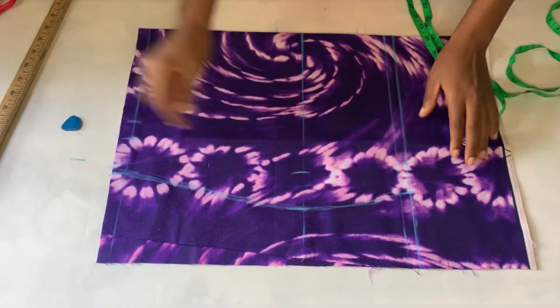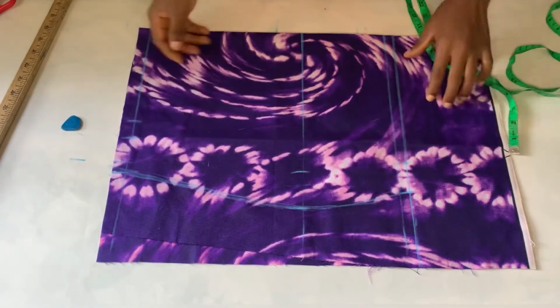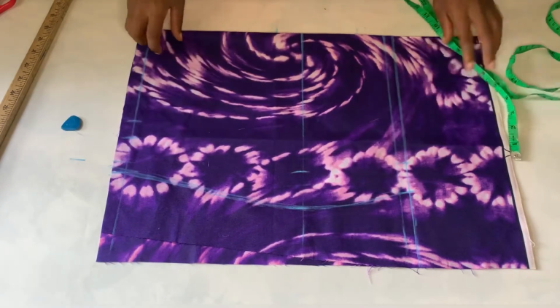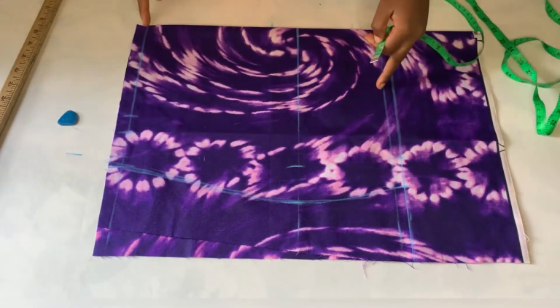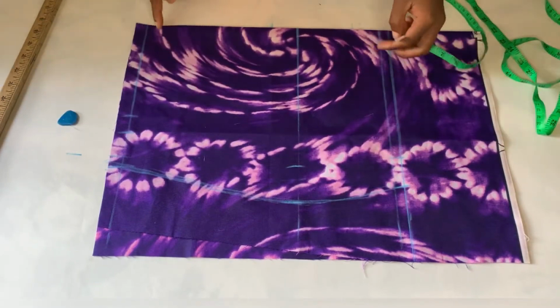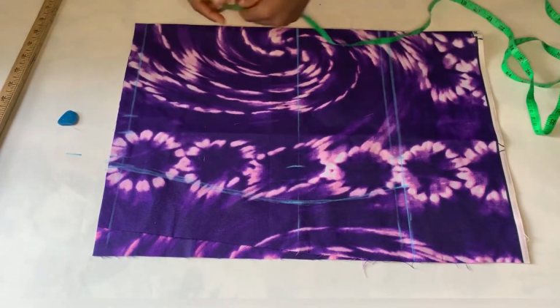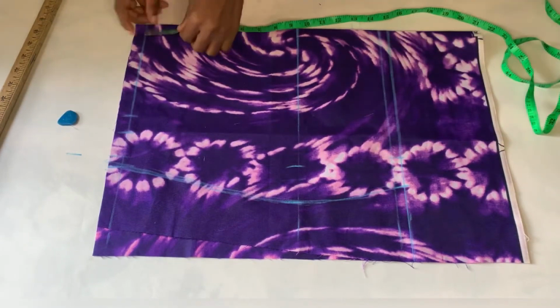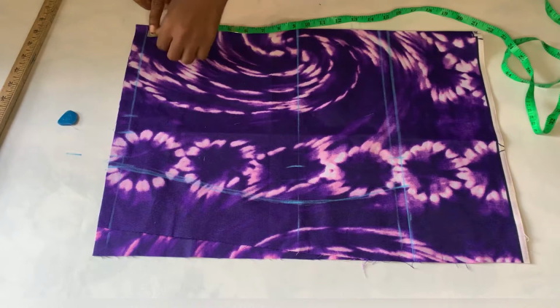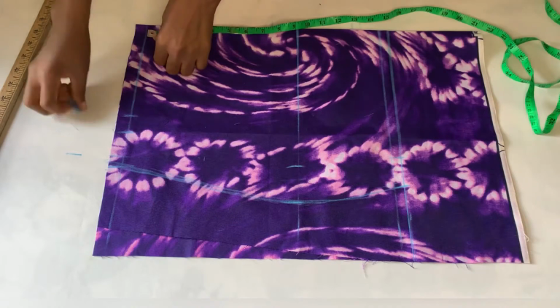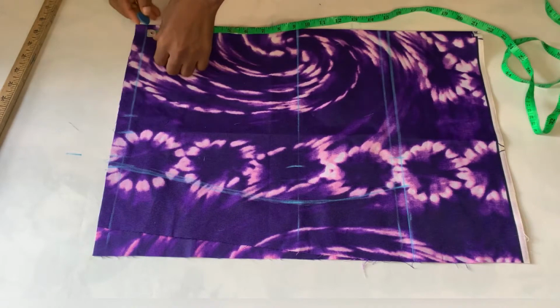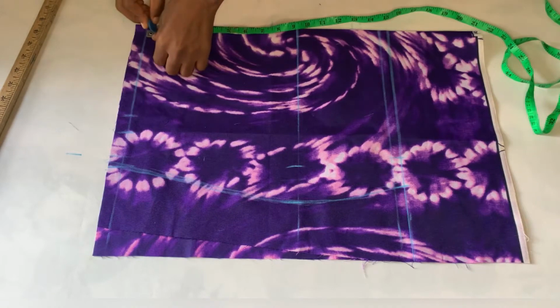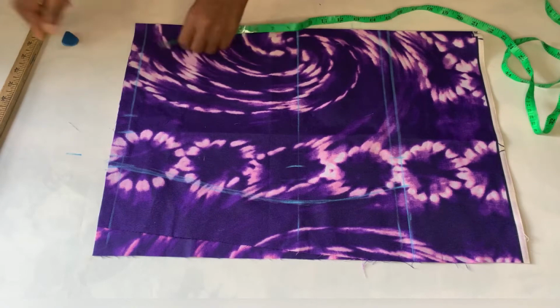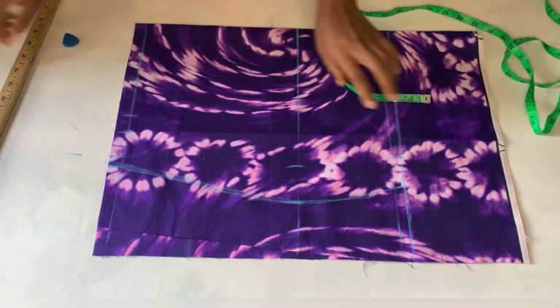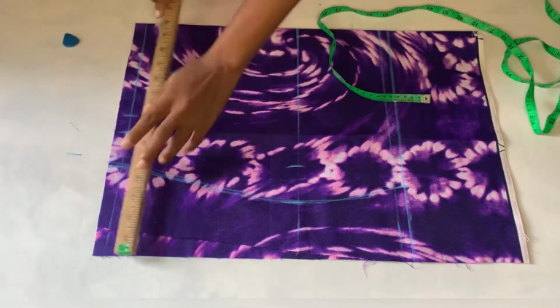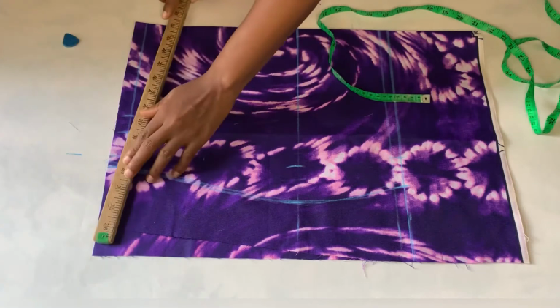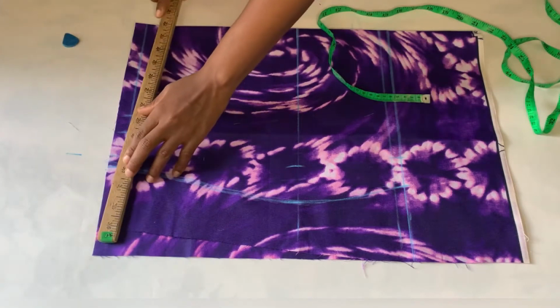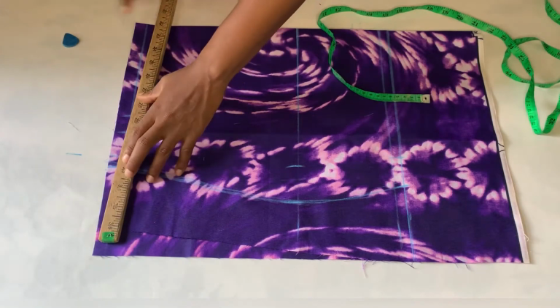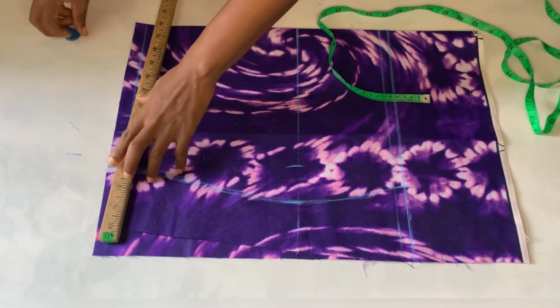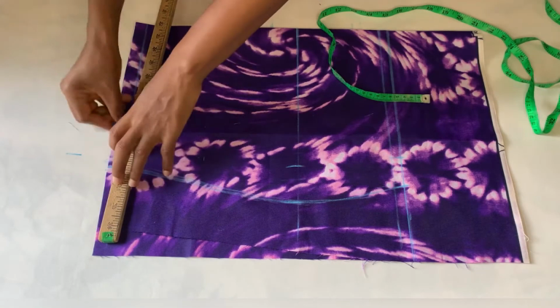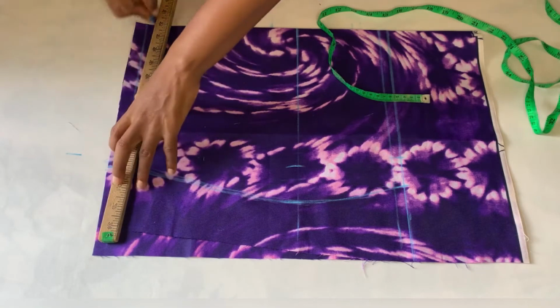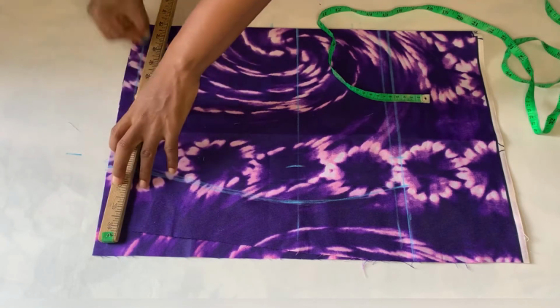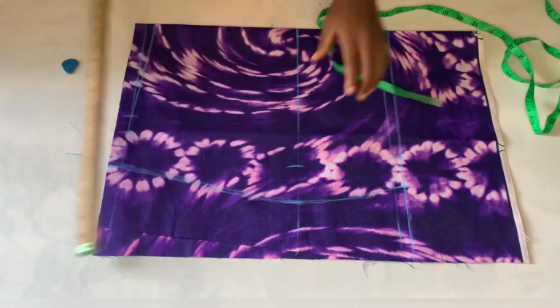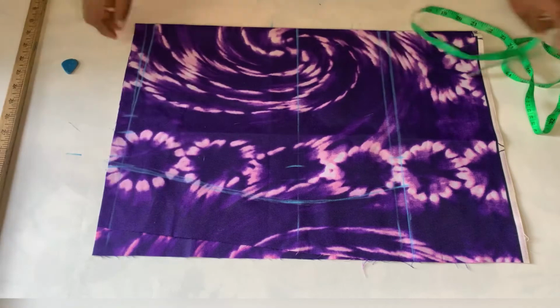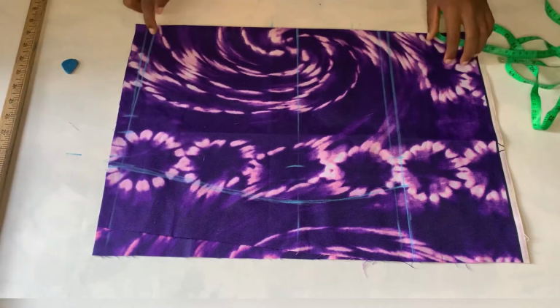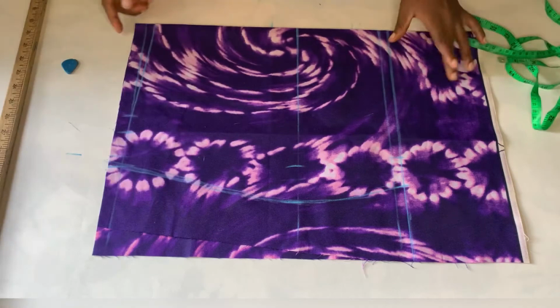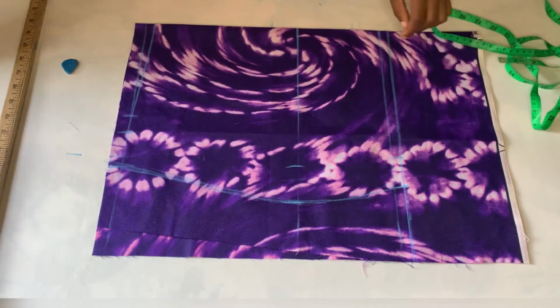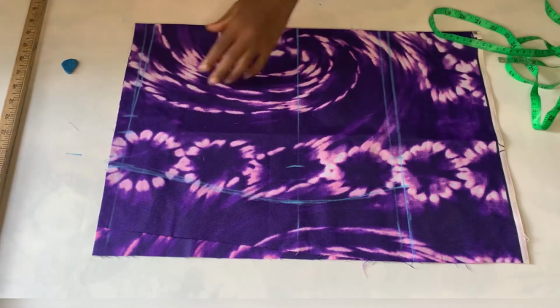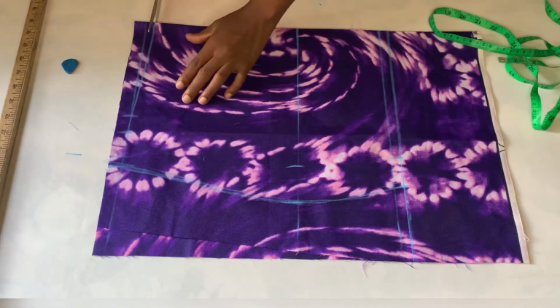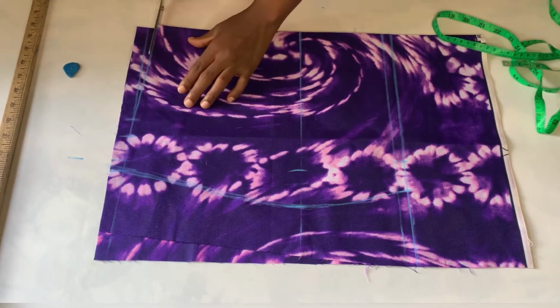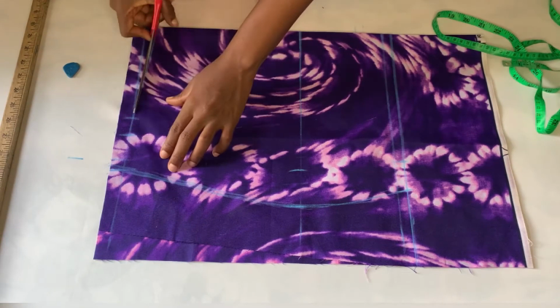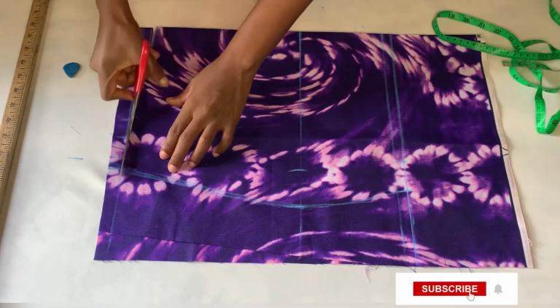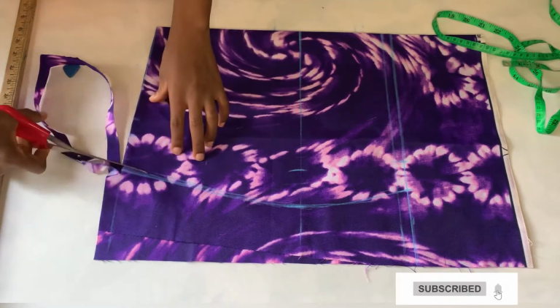After doing this, I'll be coming down the waistline by half inch, then I'll rule a slant line just to reduce that part there. Then I'll cut it out.